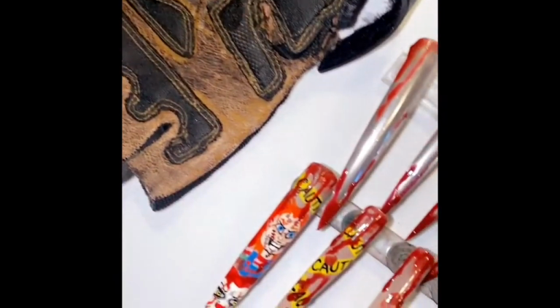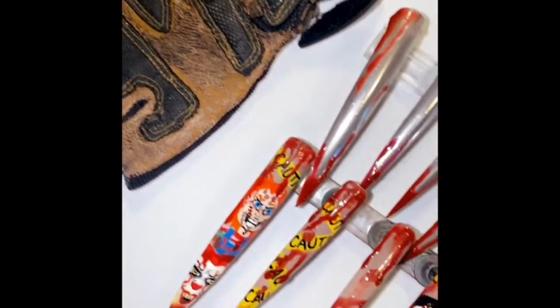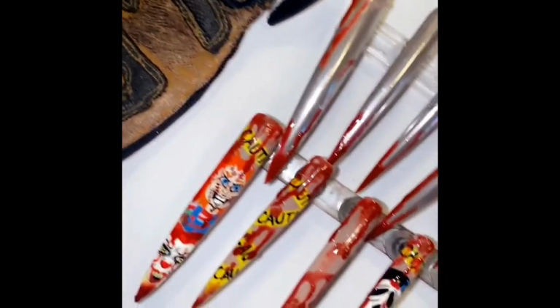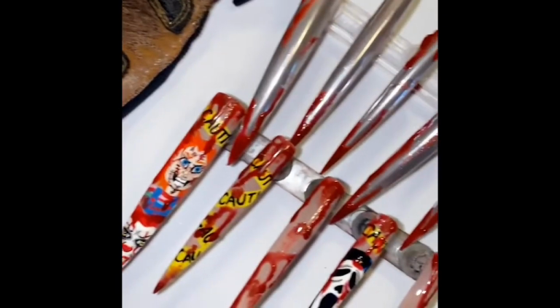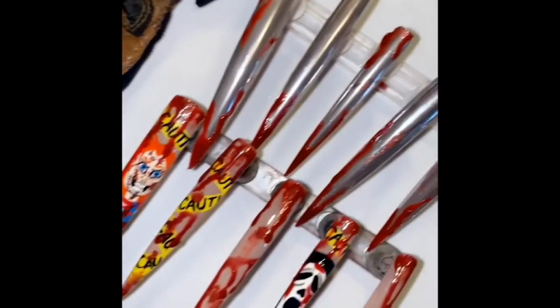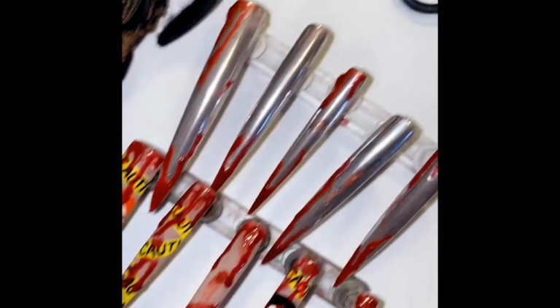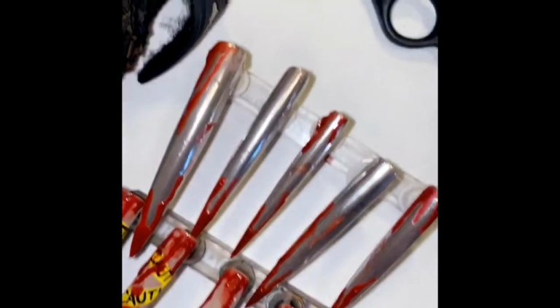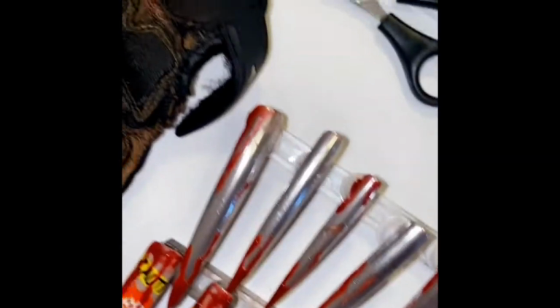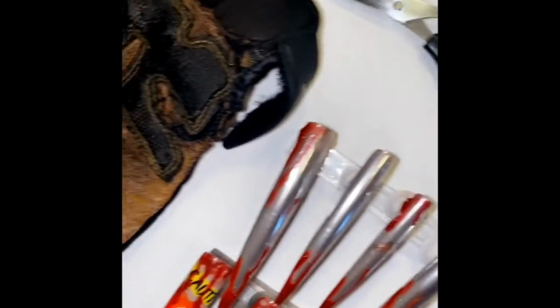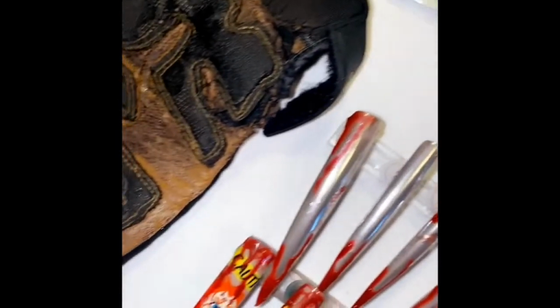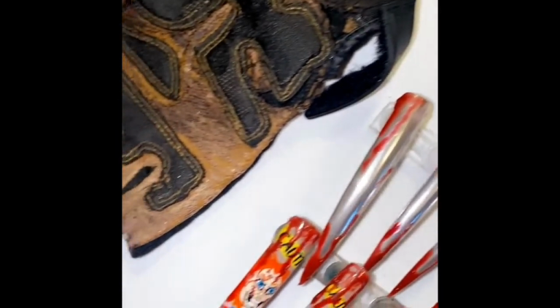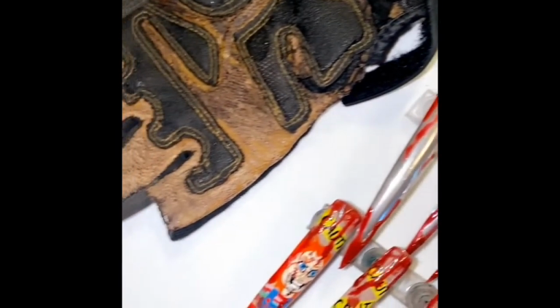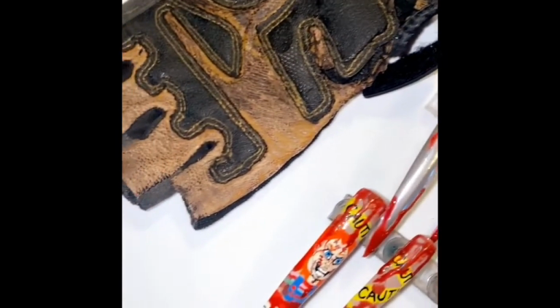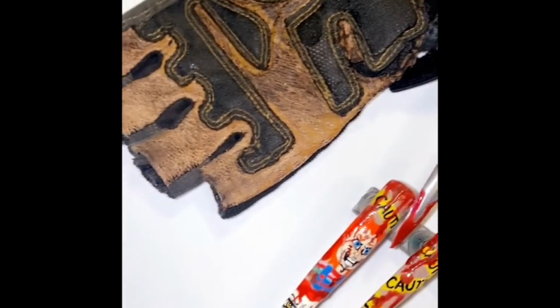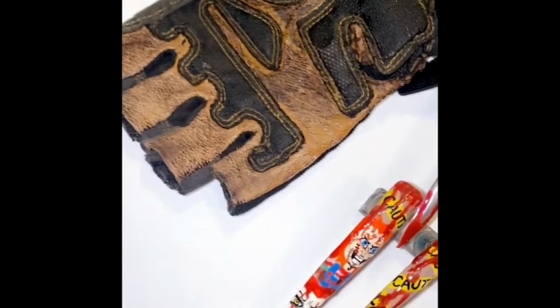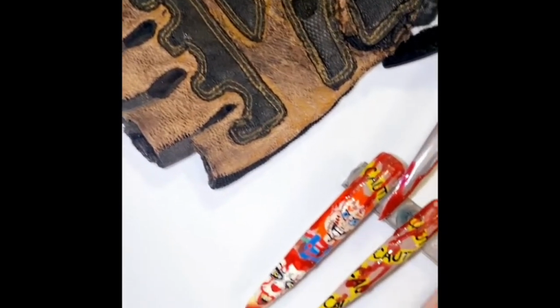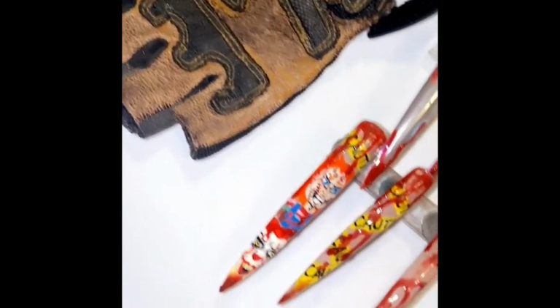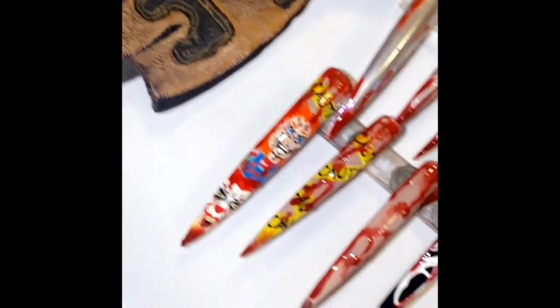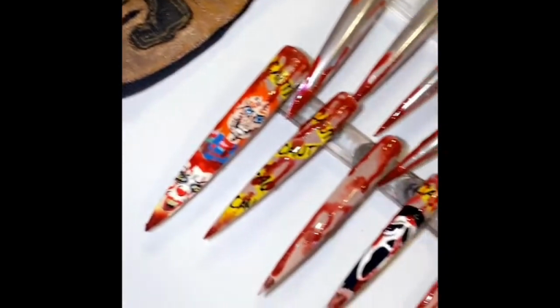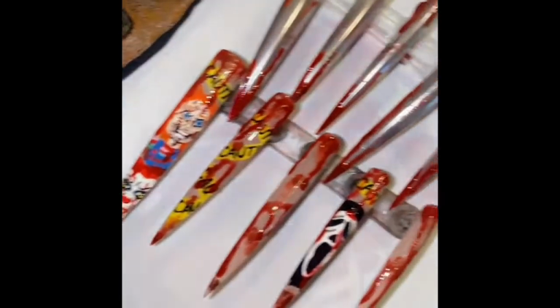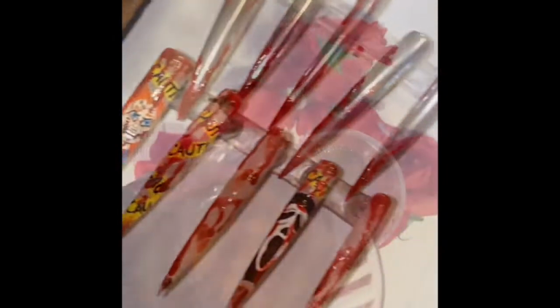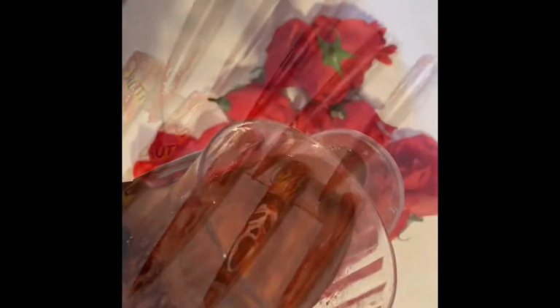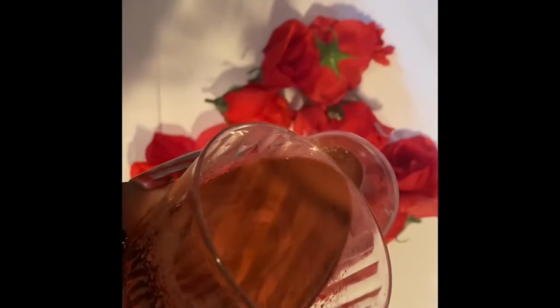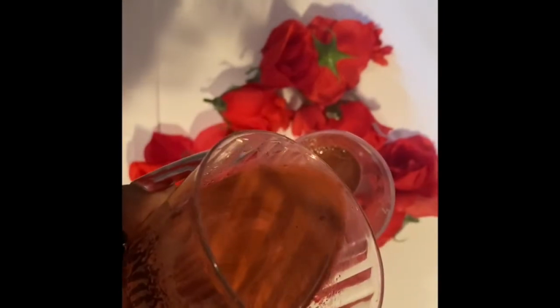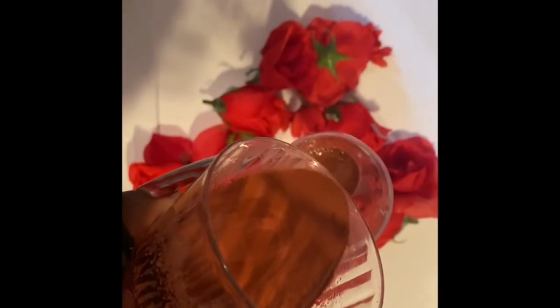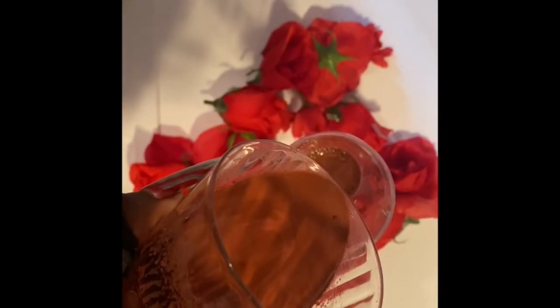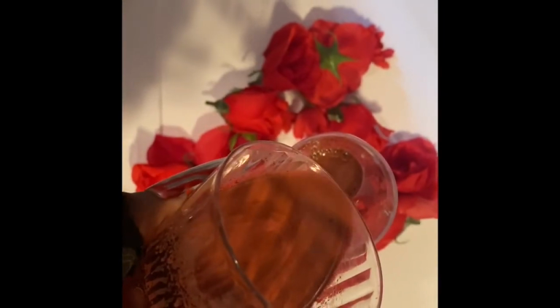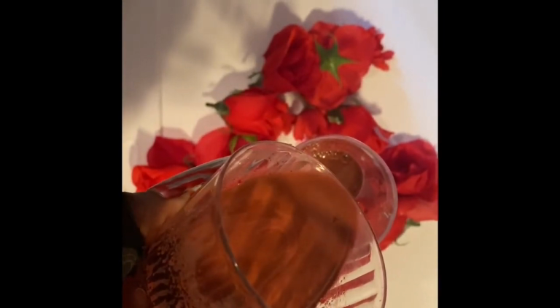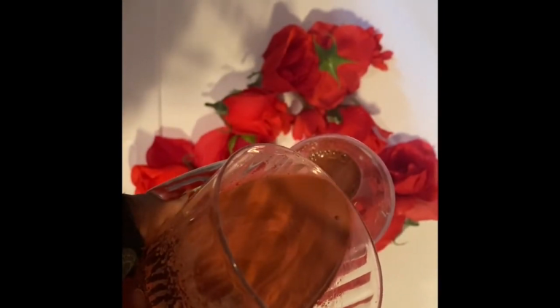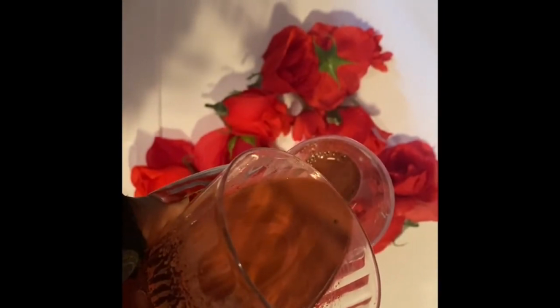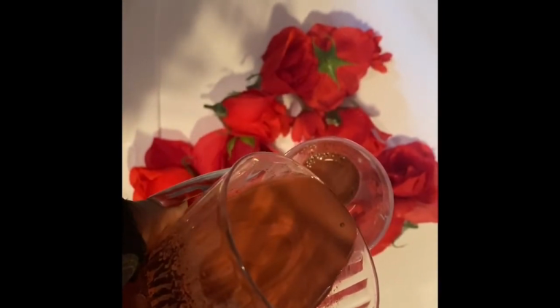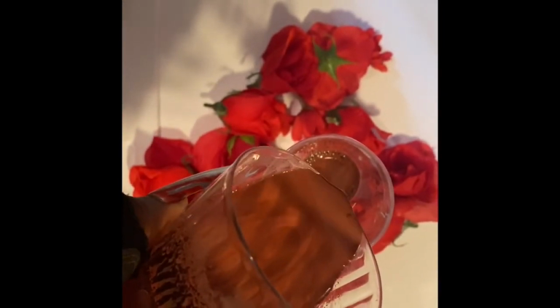Now I know some of you guys have noticed the glove, and you kind of have an idea of the look that I was trying to go for. If you don't, just stick around and you will see.